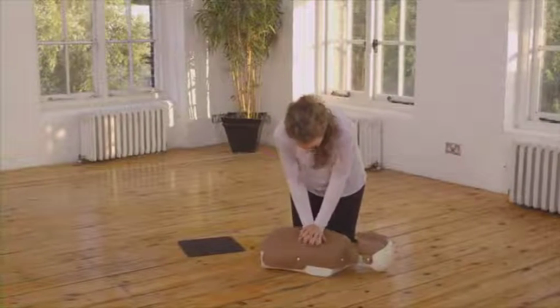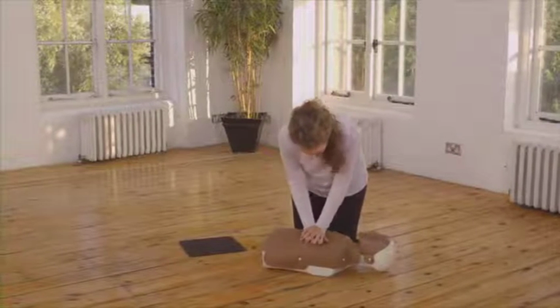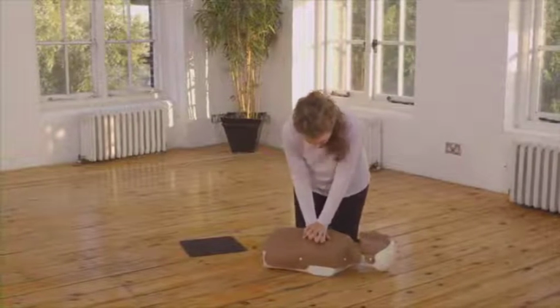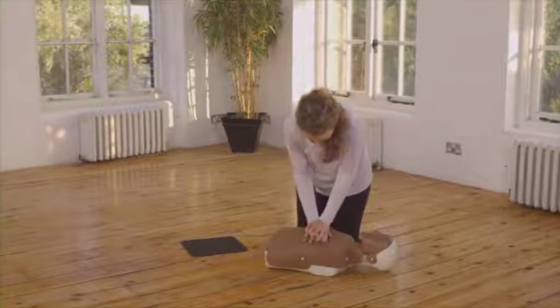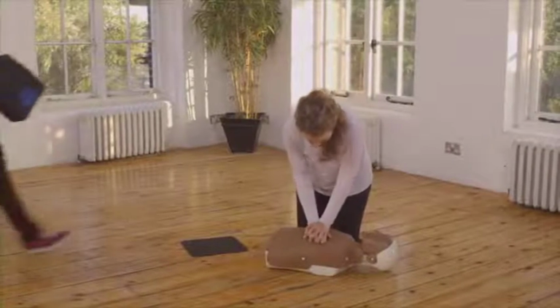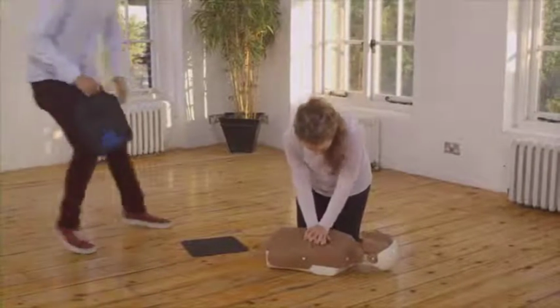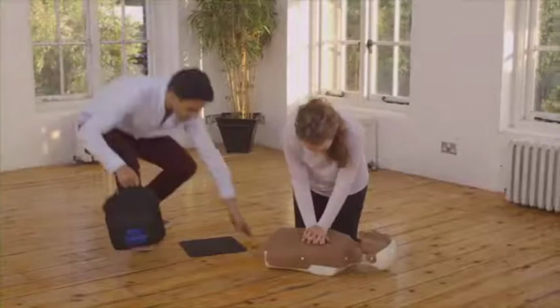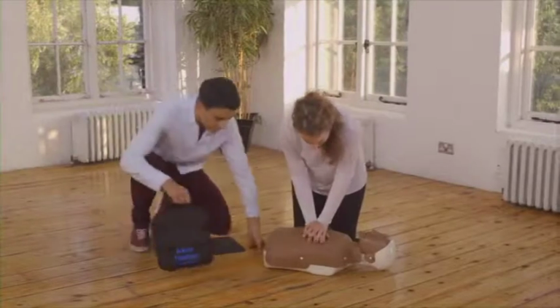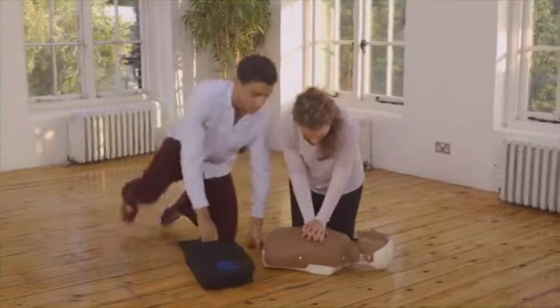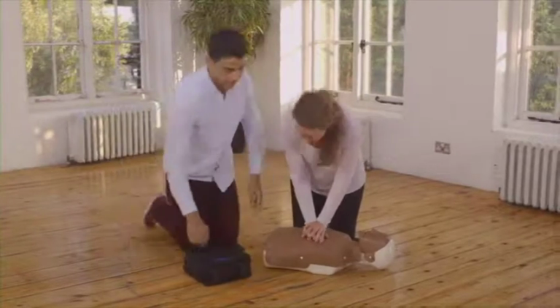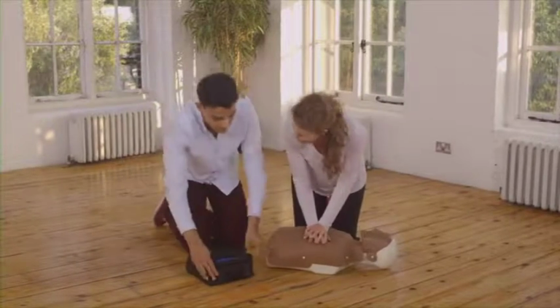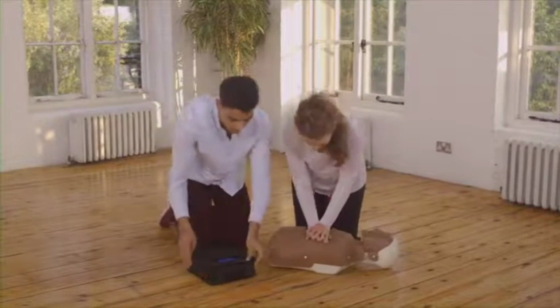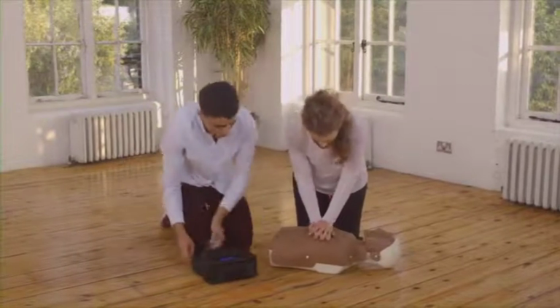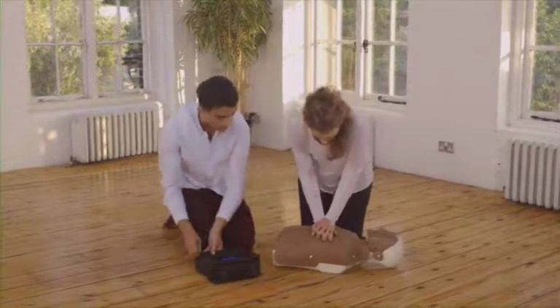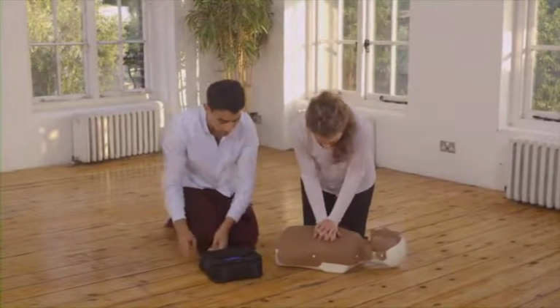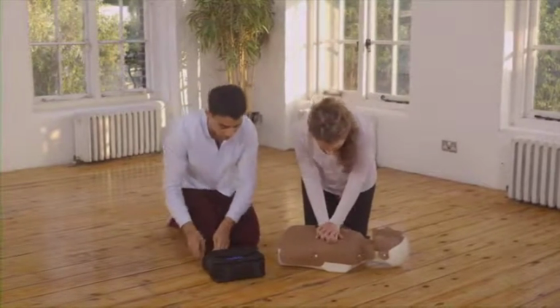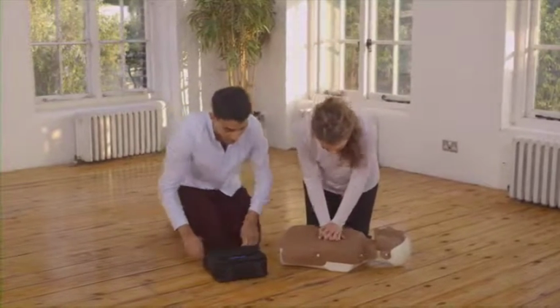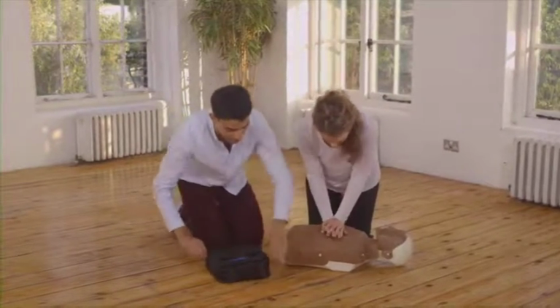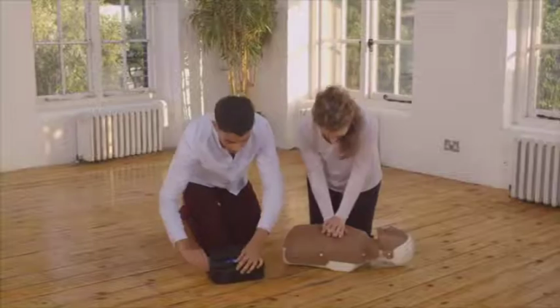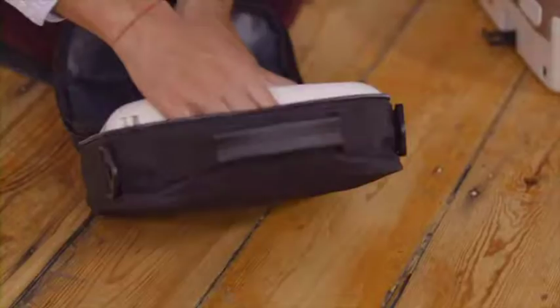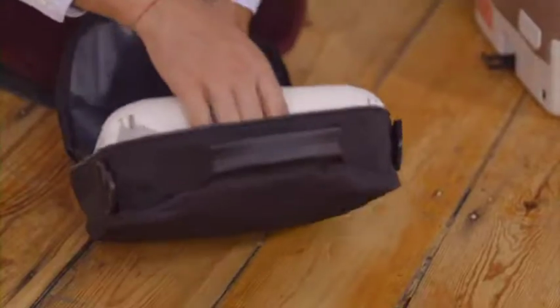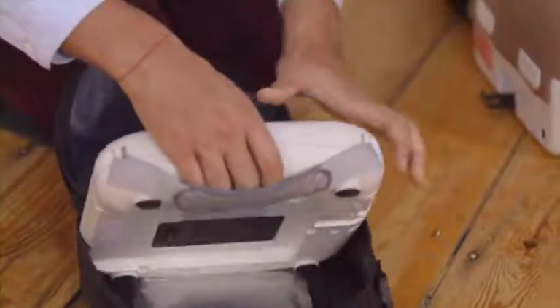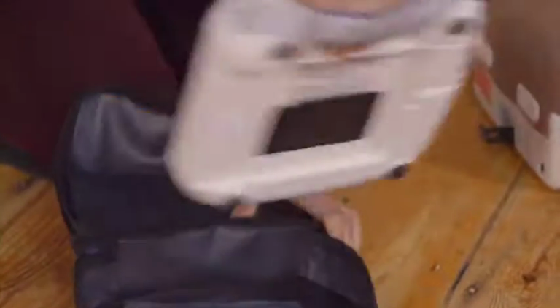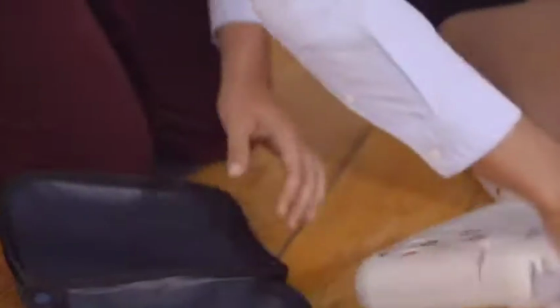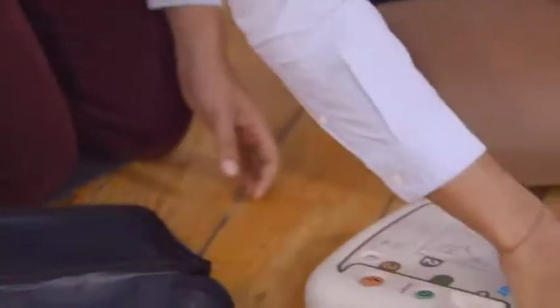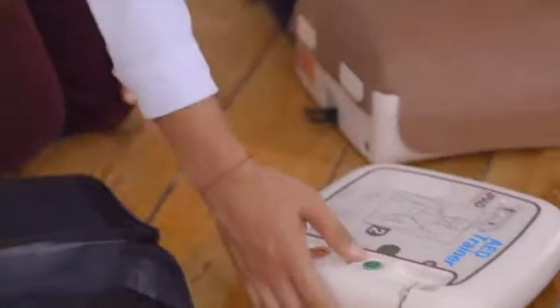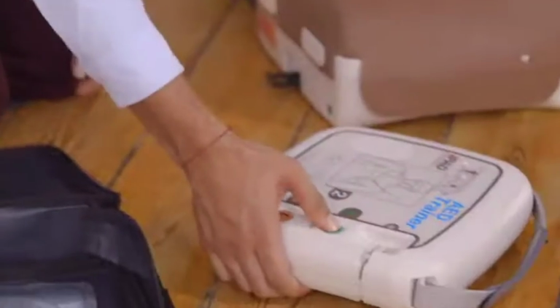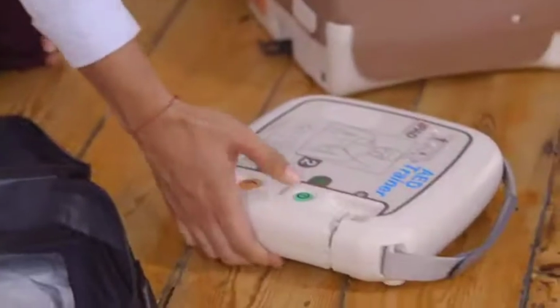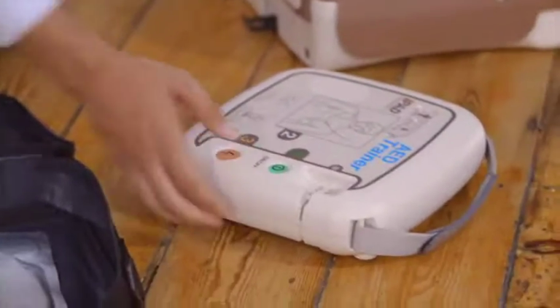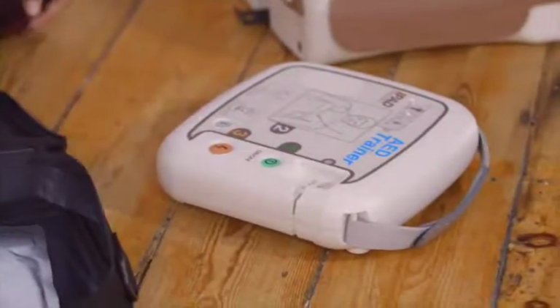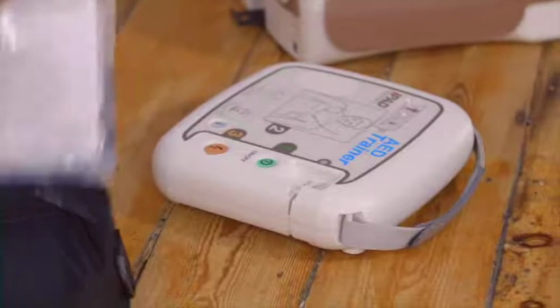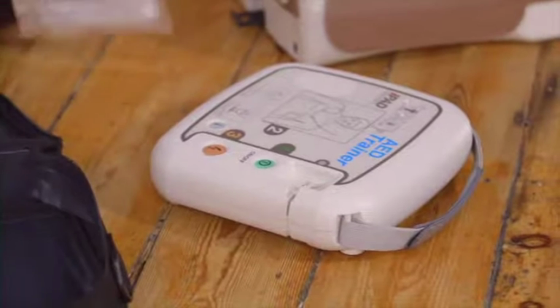Let me show you how this works. I've got the defibrillator — the ambulance is on its way. Keep doing the CPR while I attach the pads. As soon as the defibrillator arrives, turn it on and follow its instructions. It will tell you what to do.